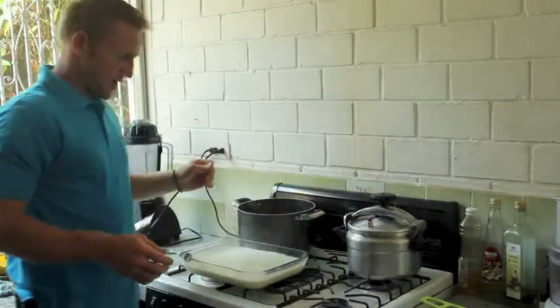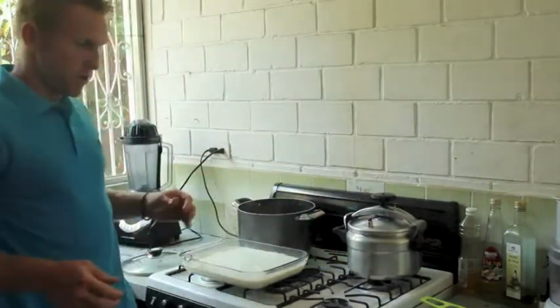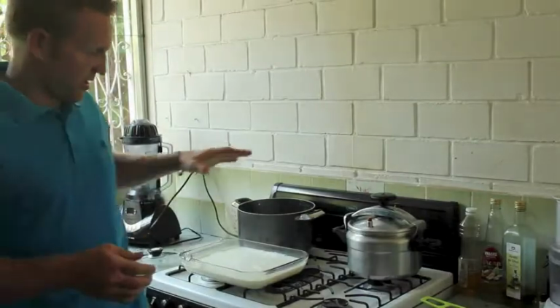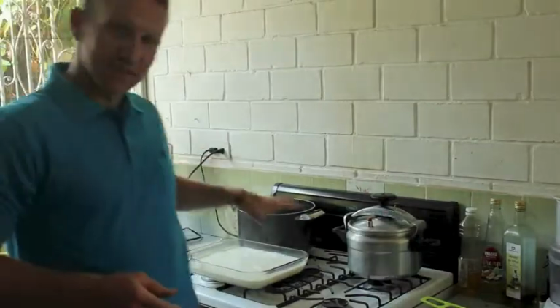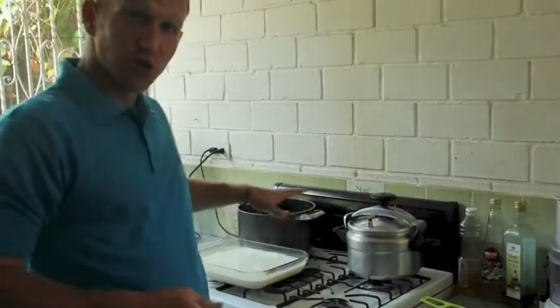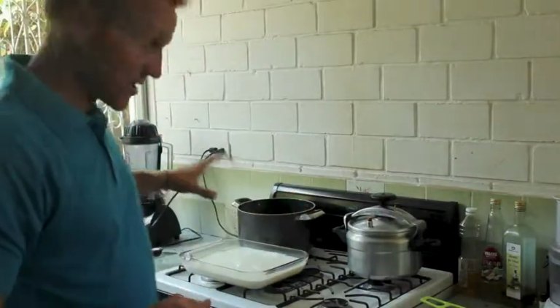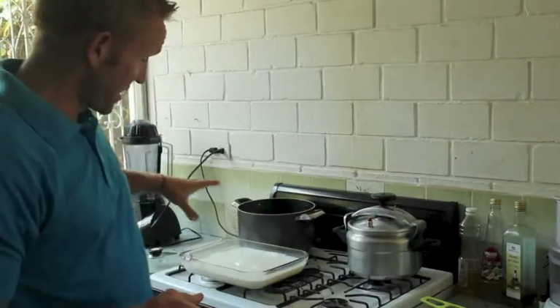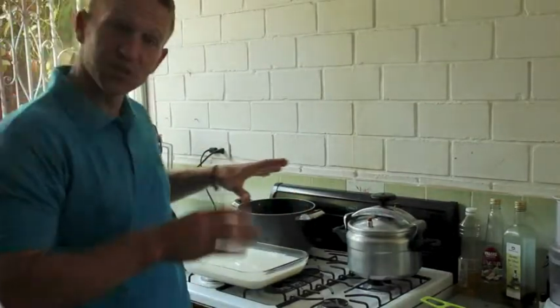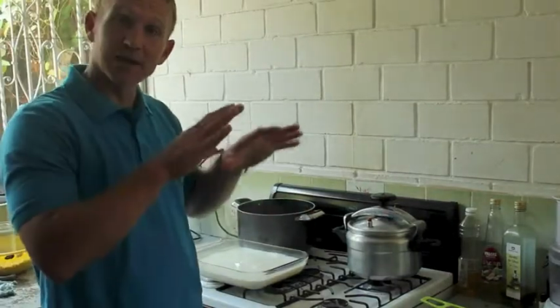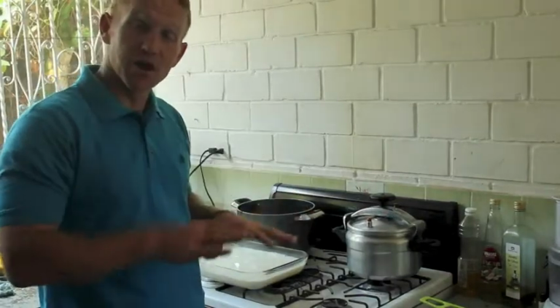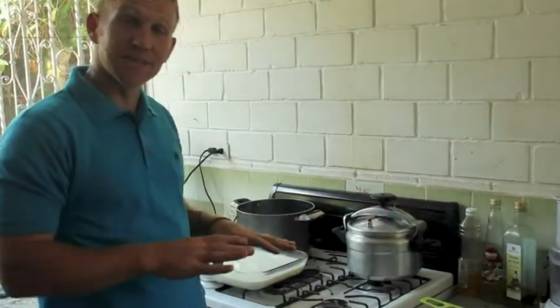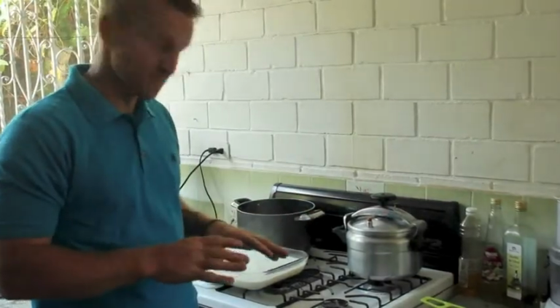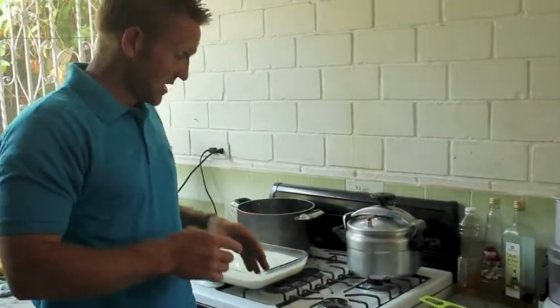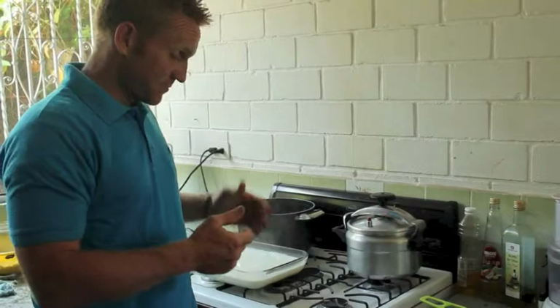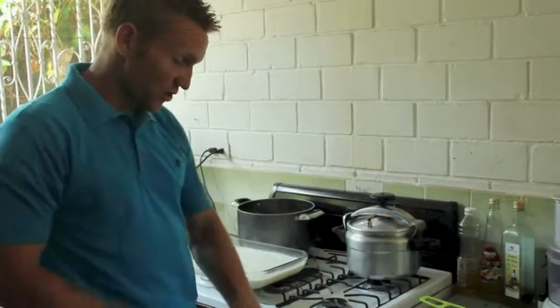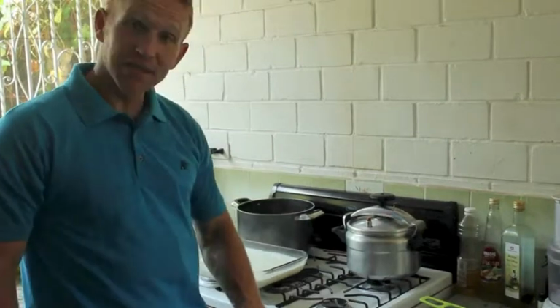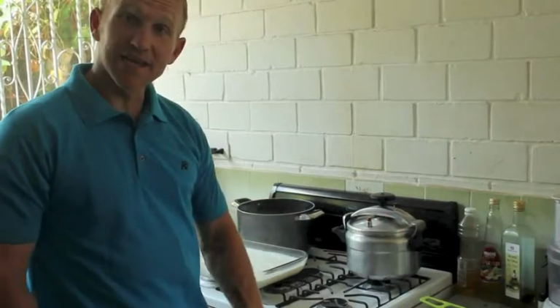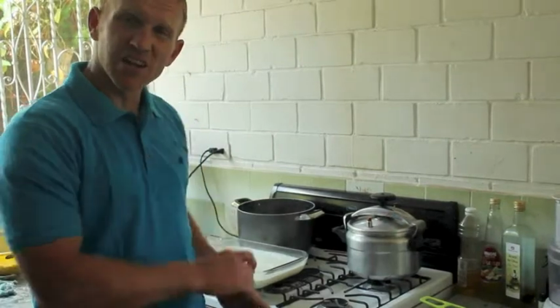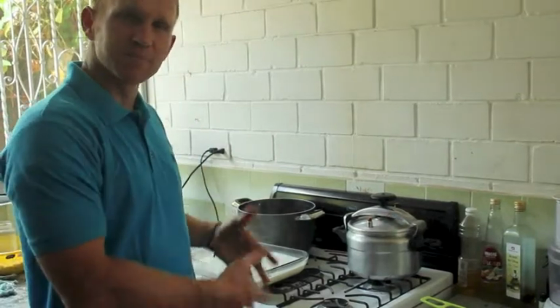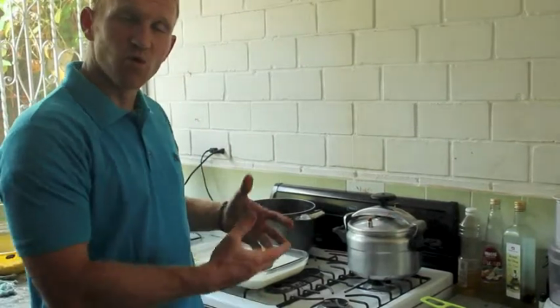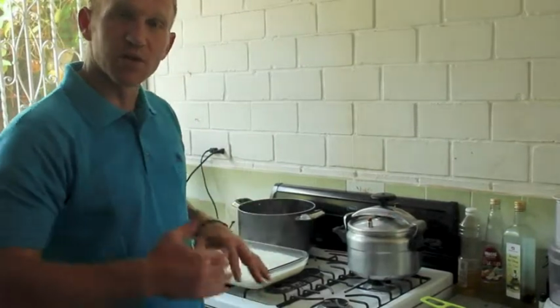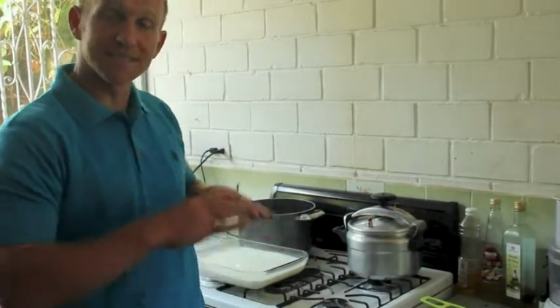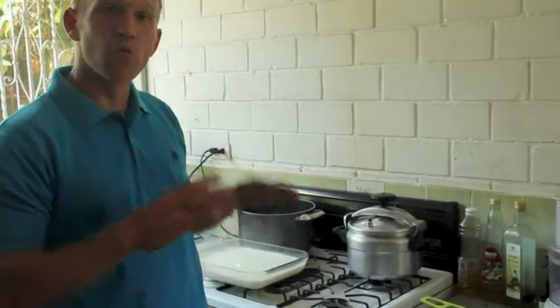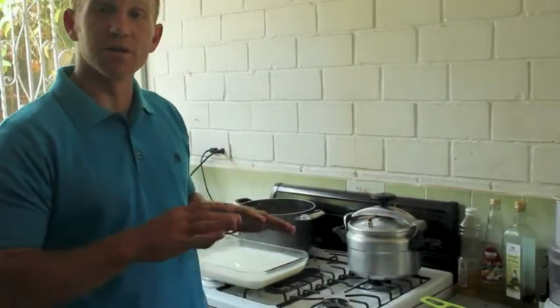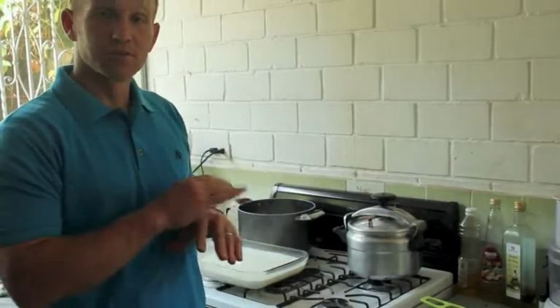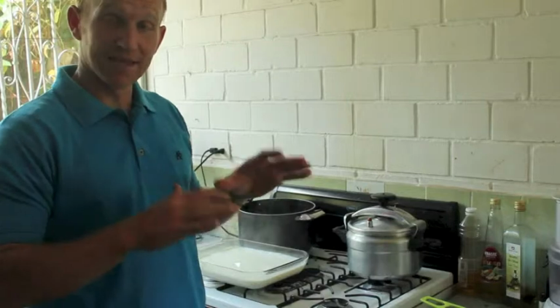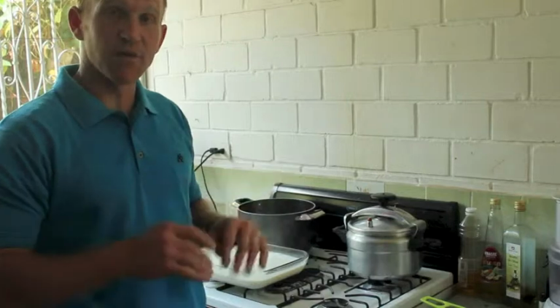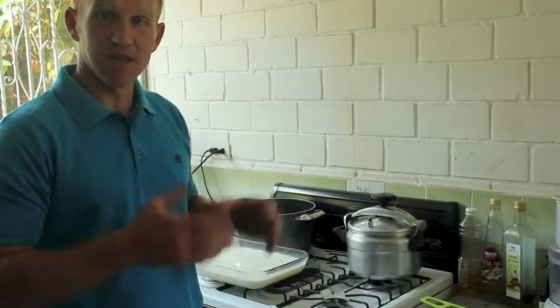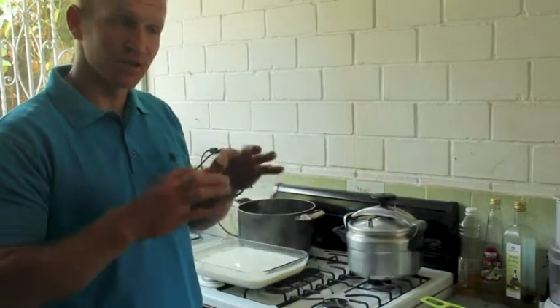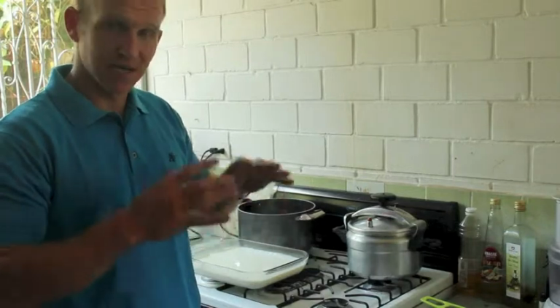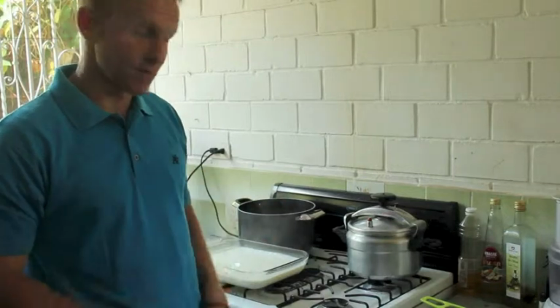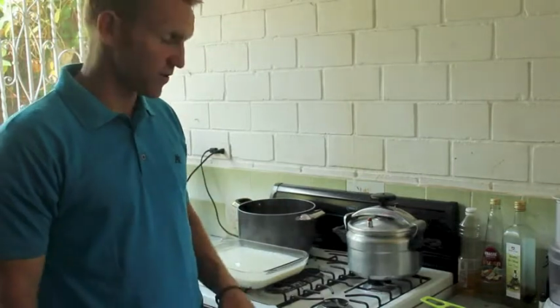I'm going to let this cool off. I hit 180, so I'm going to let it cool down to about 110. I'll turn on the oven light and get it warm in there — you want it to stay warm for that 8 to 12 hours. The oven light will do it if you heat it up and it works fine.